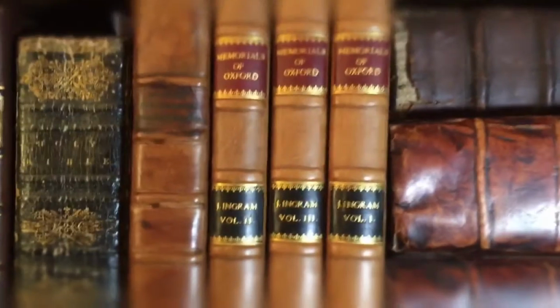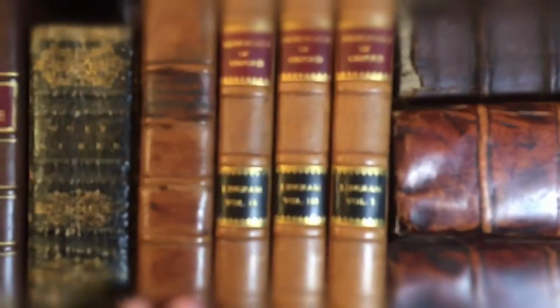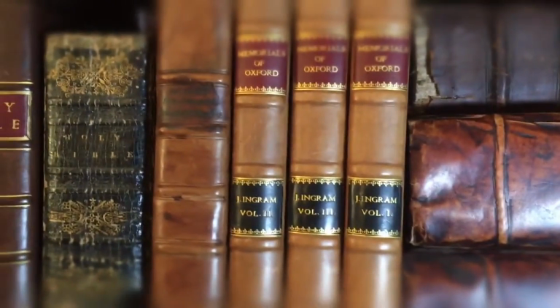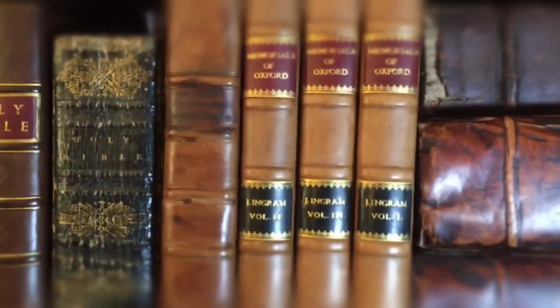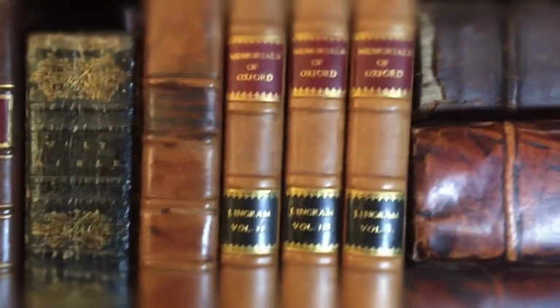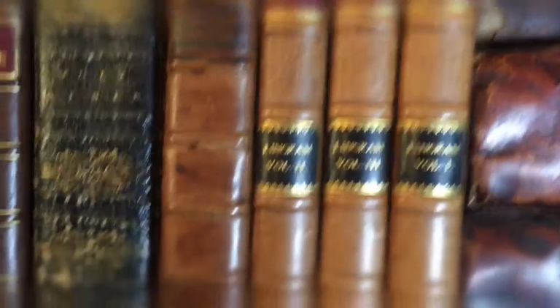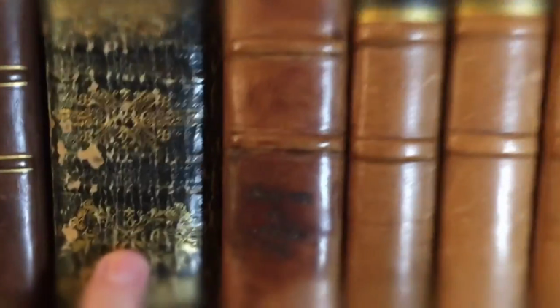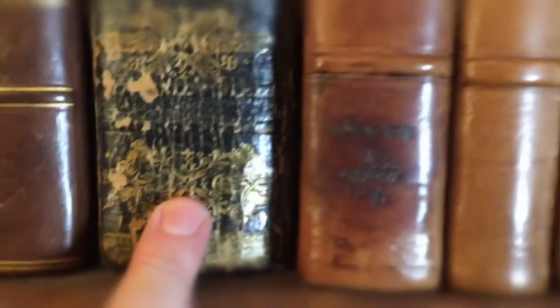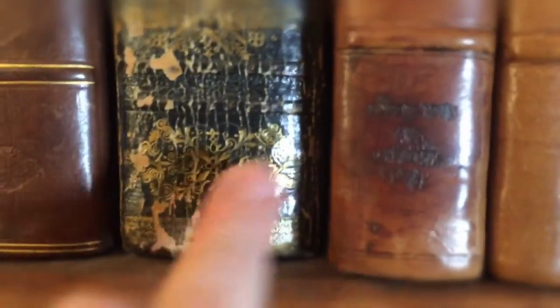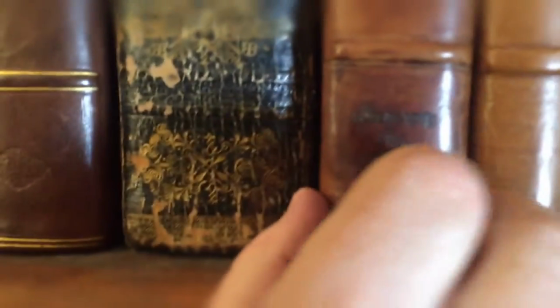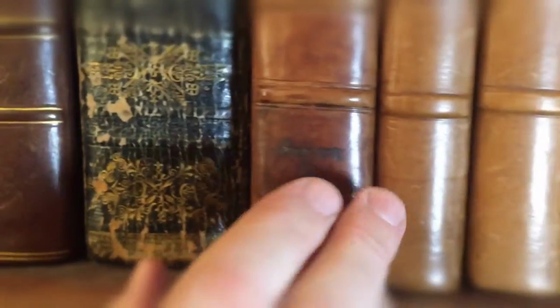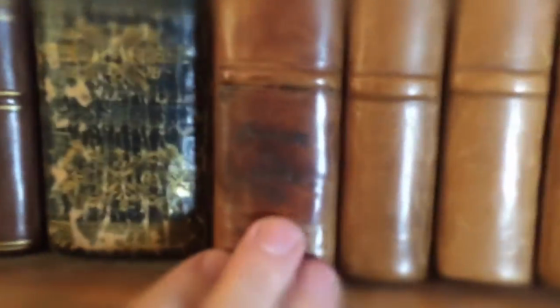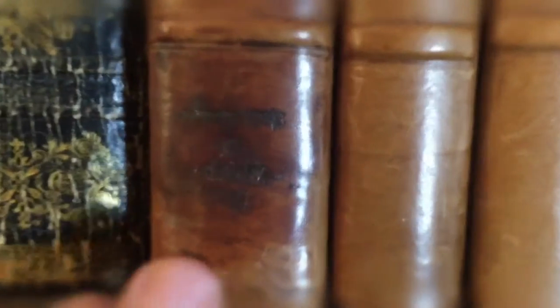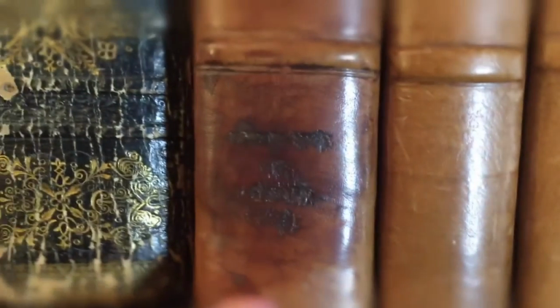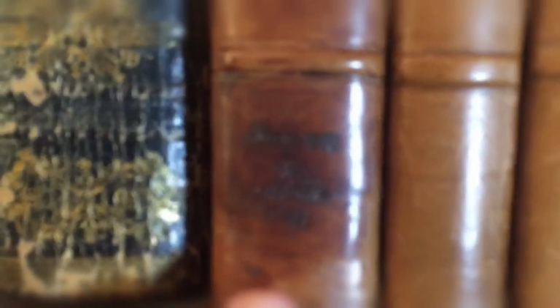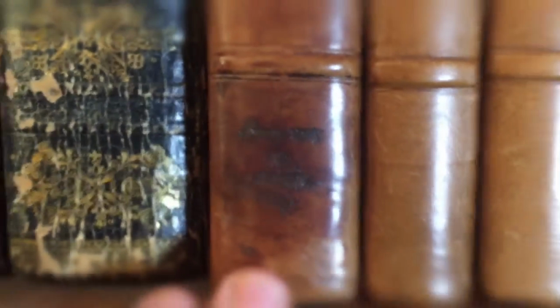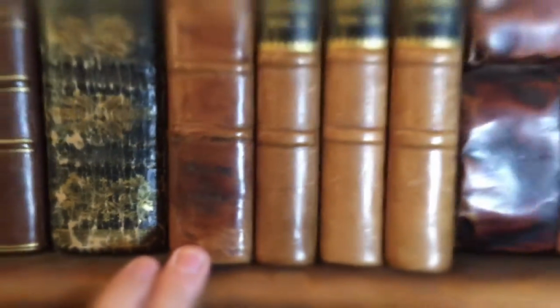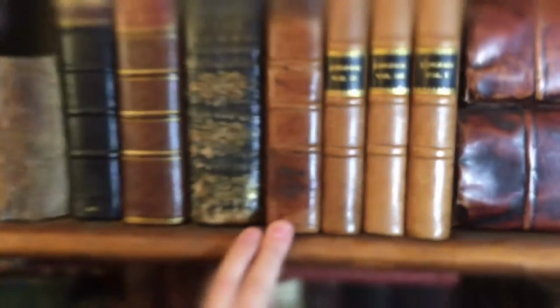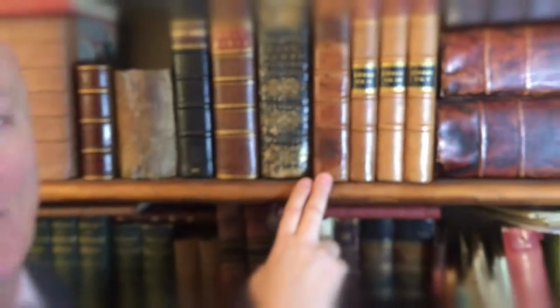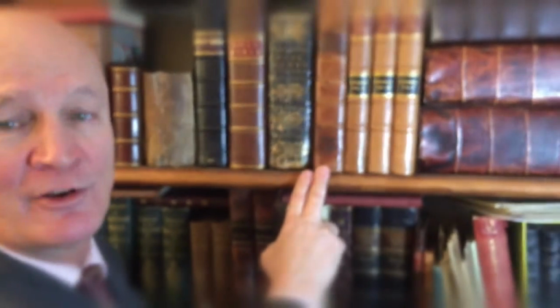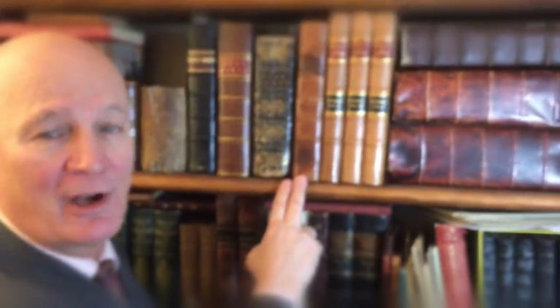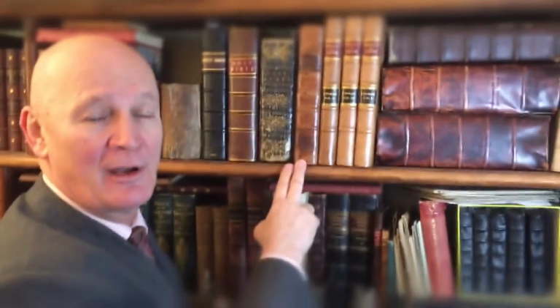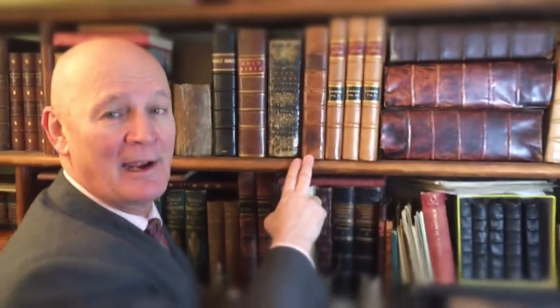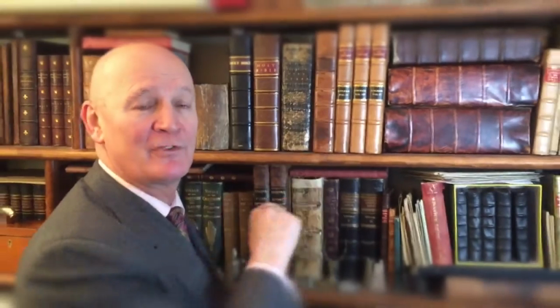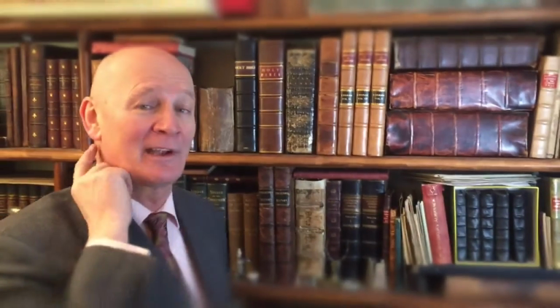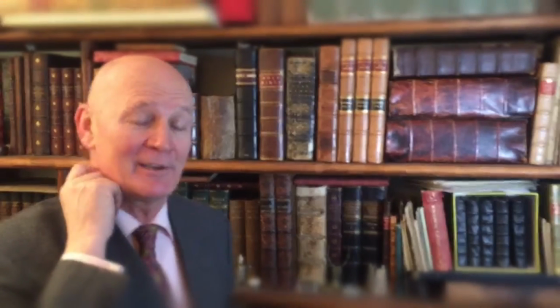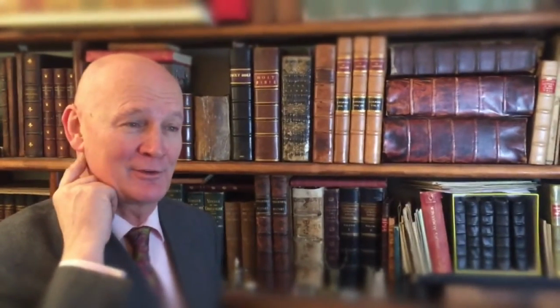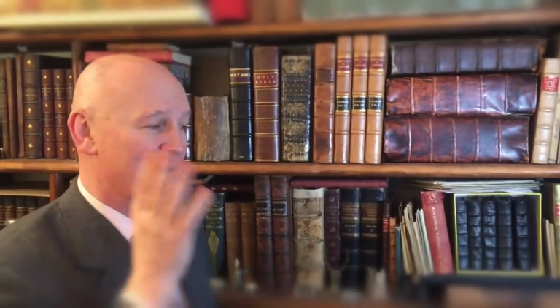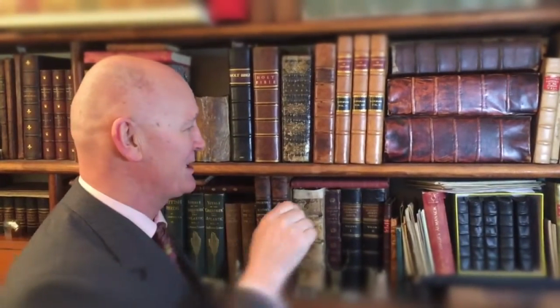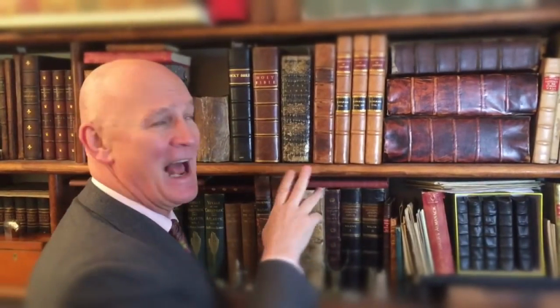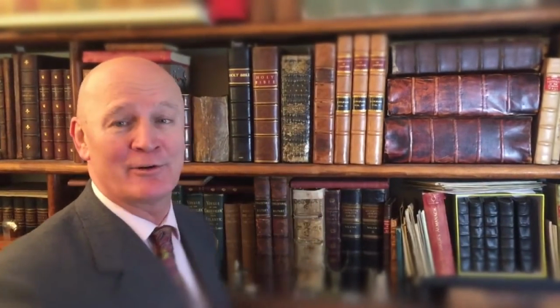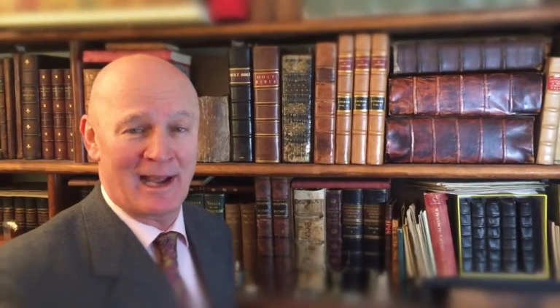And then these again are Bibles. This is a later Bible, and this one again is the first English translation of John Calvin.